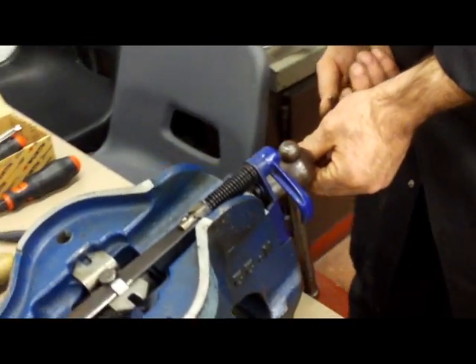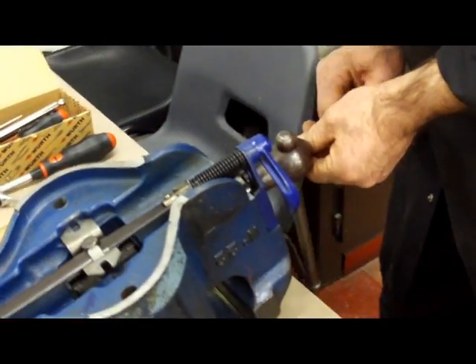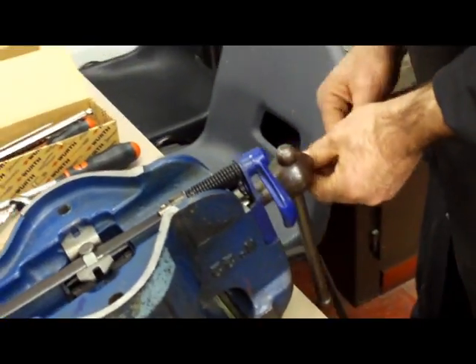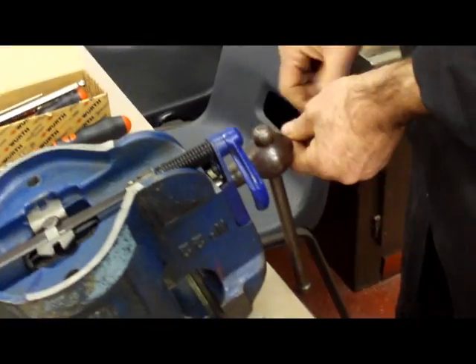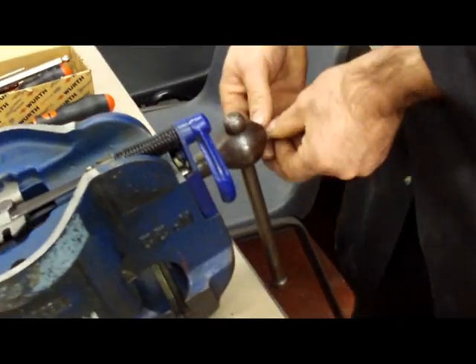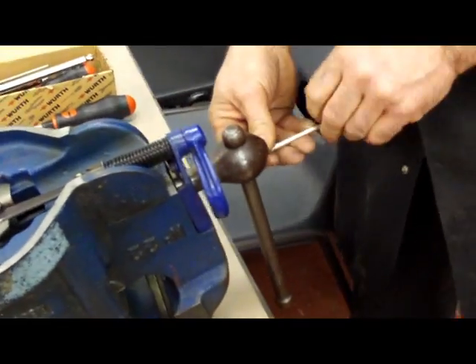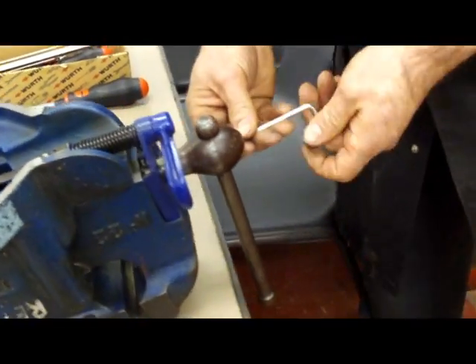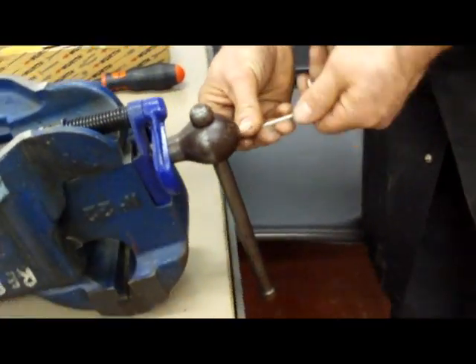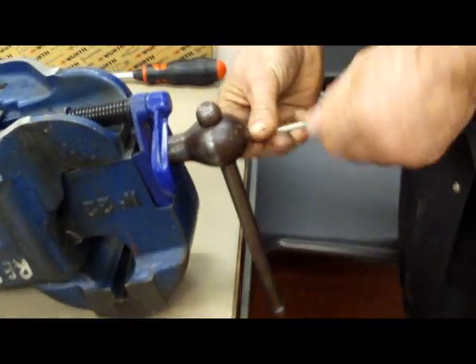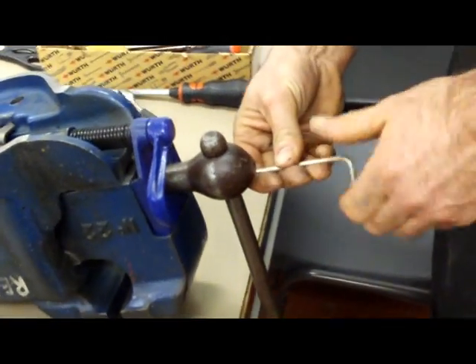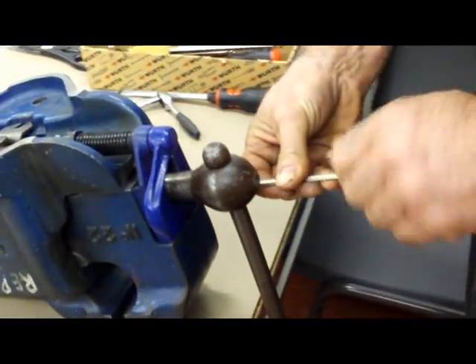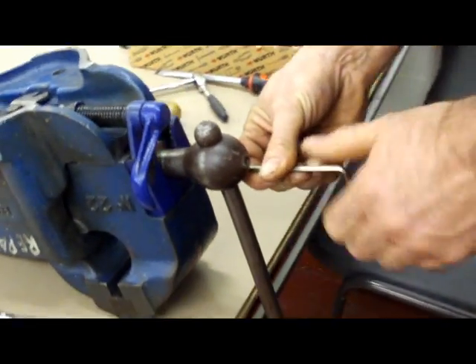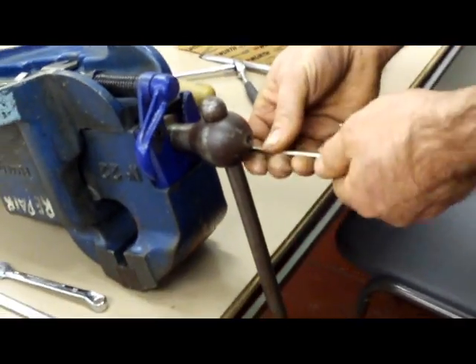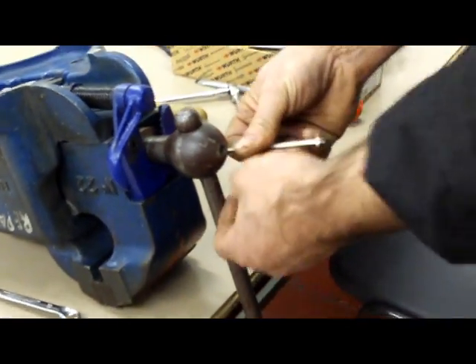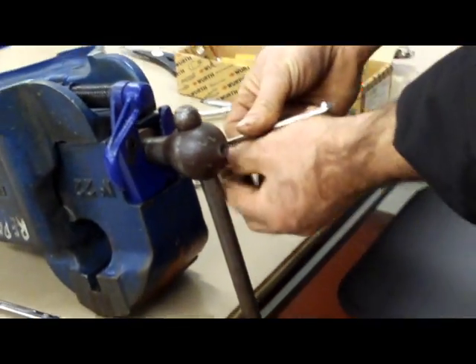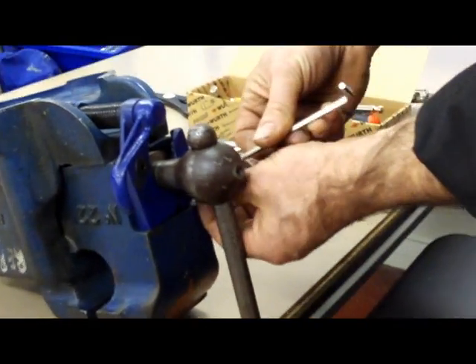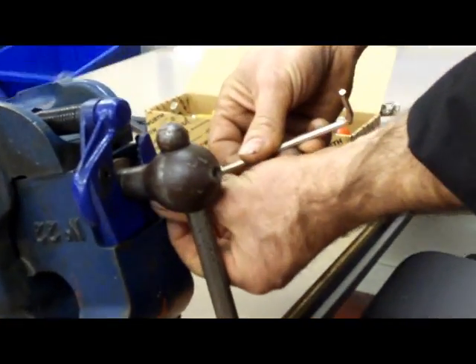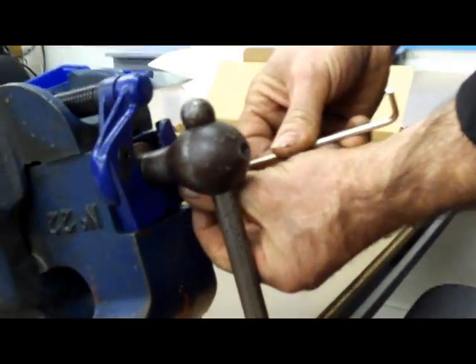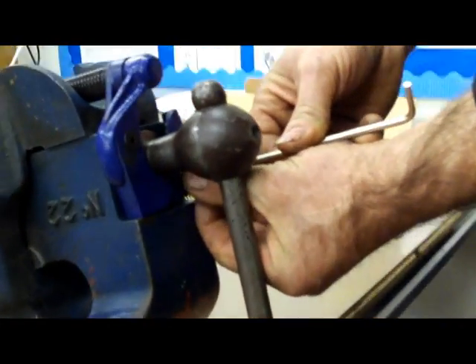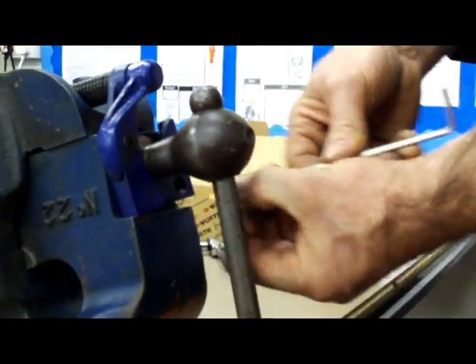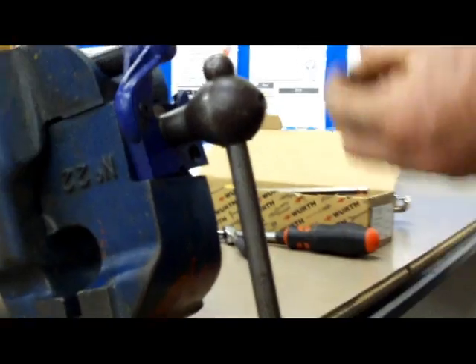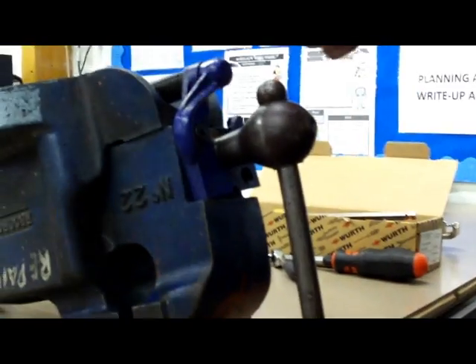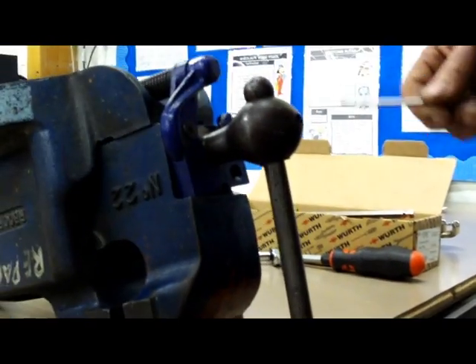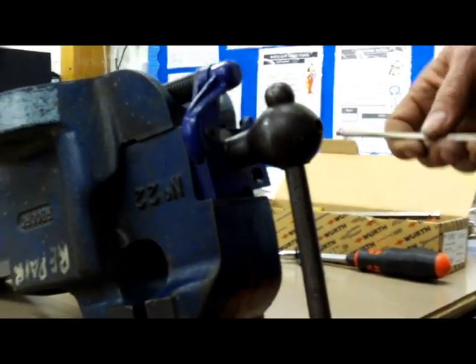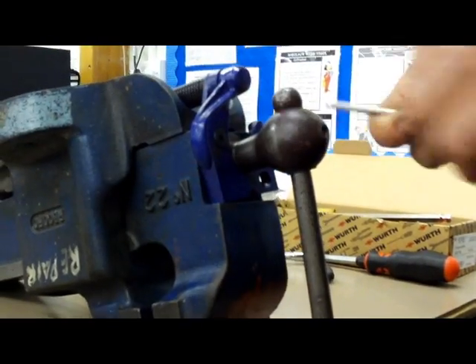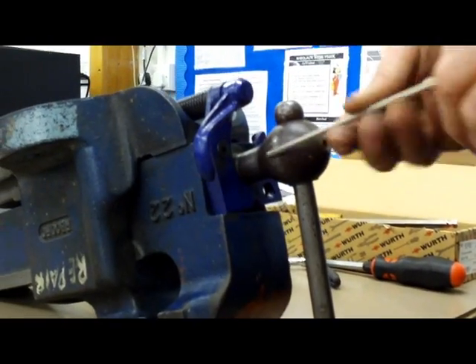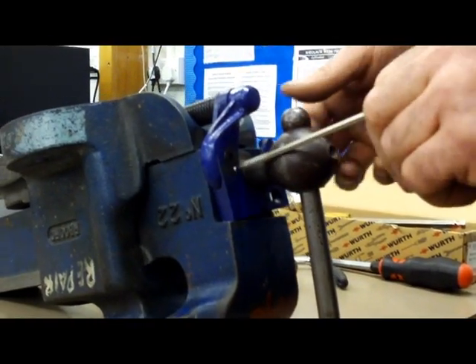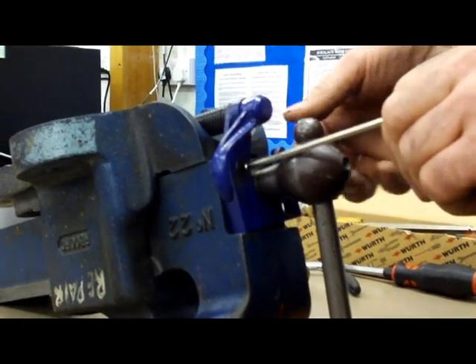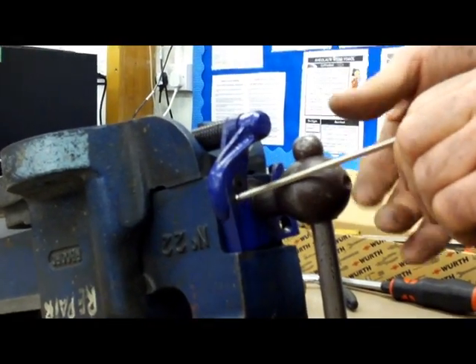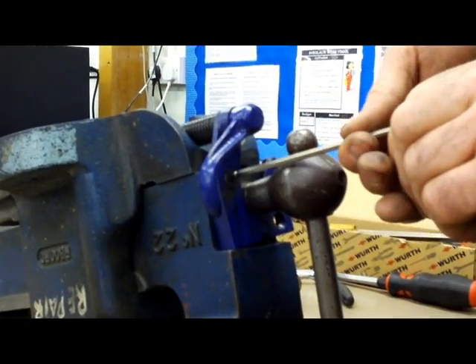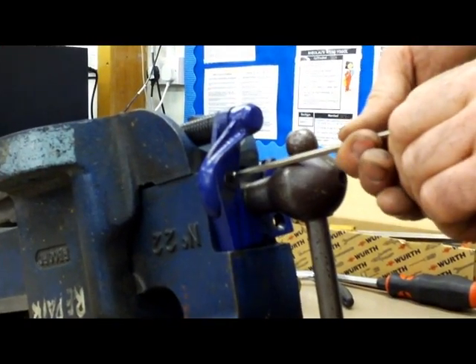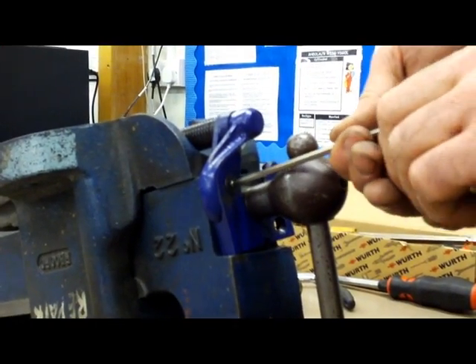We'll use the allen key to loosen the front. Make sure you place all the nuts and bolts in one place so you know where they are.